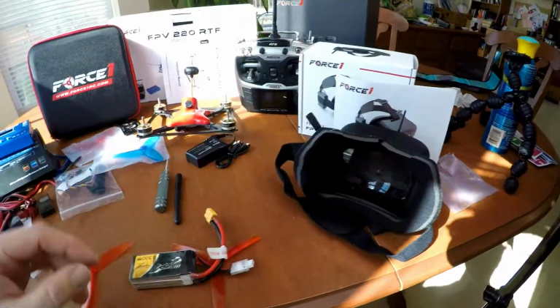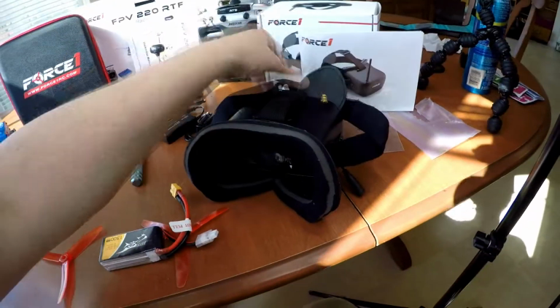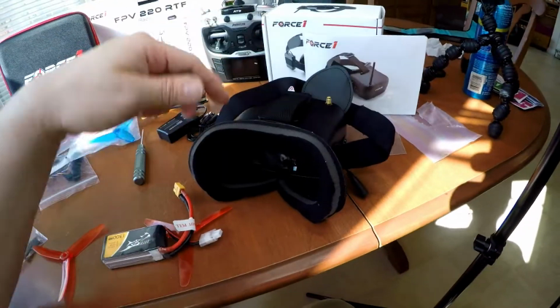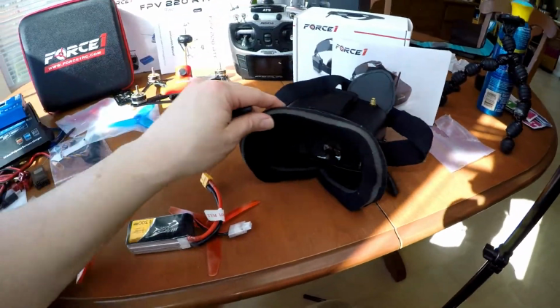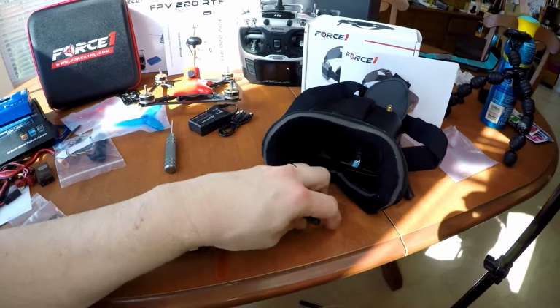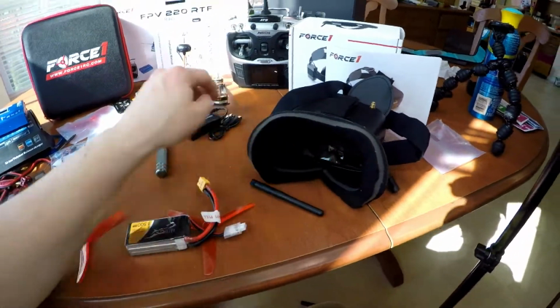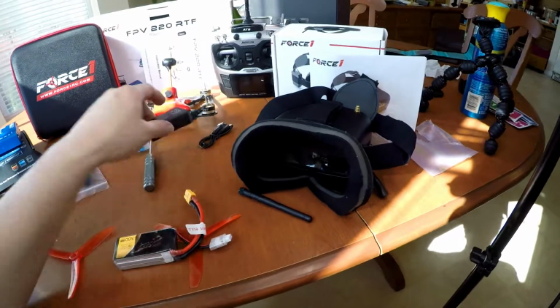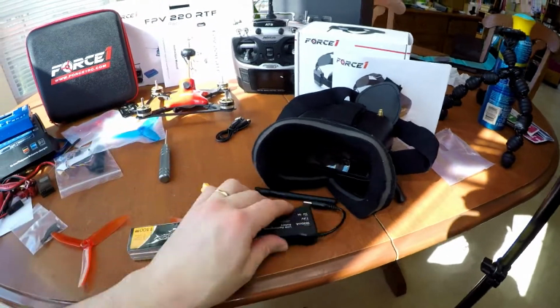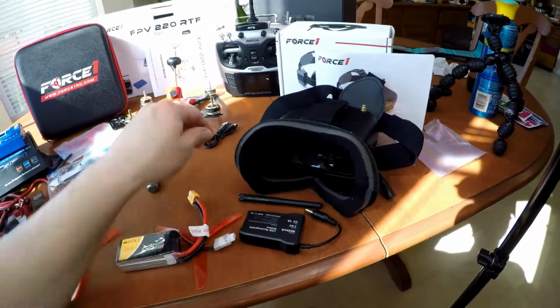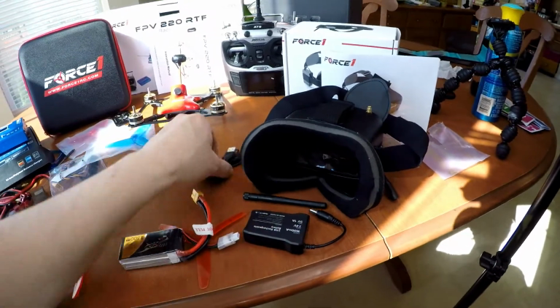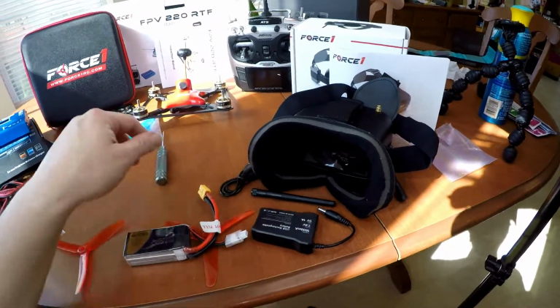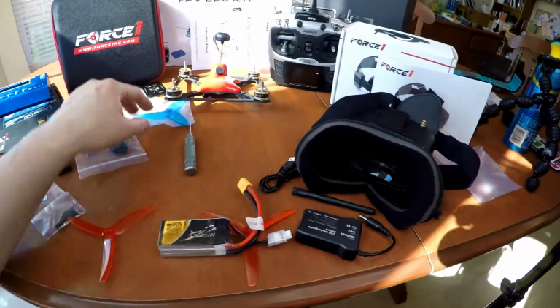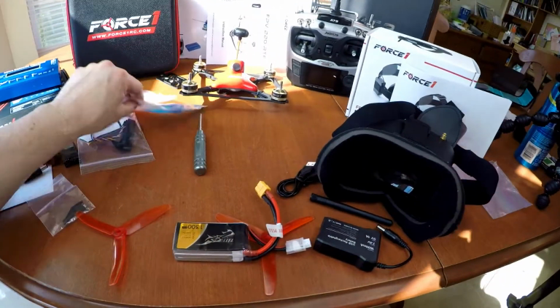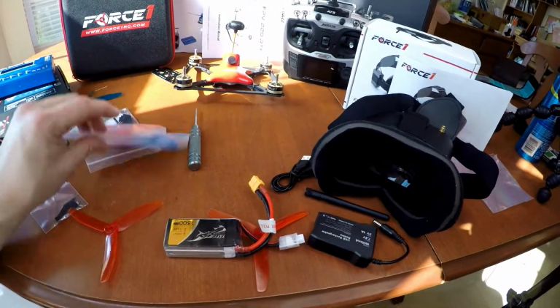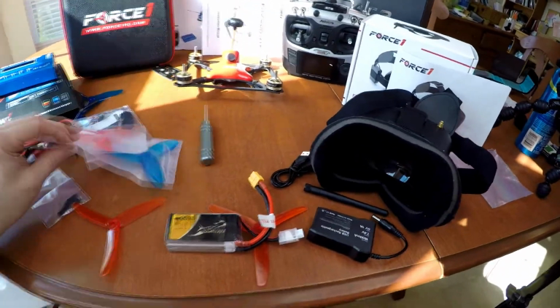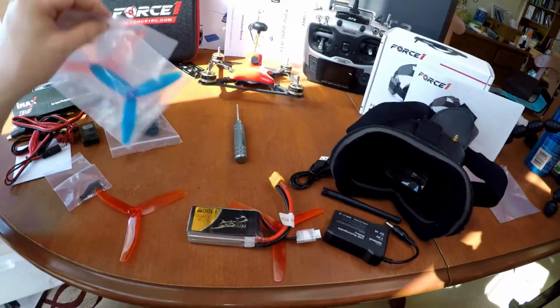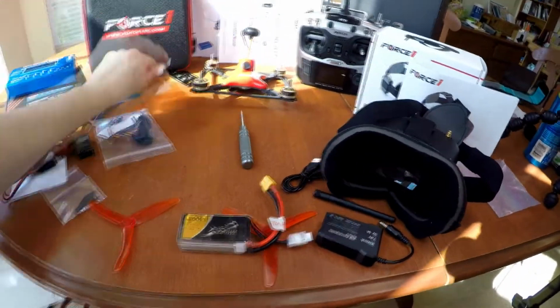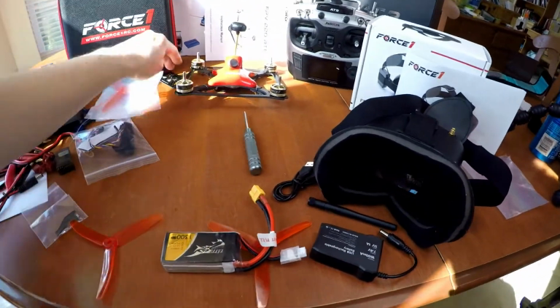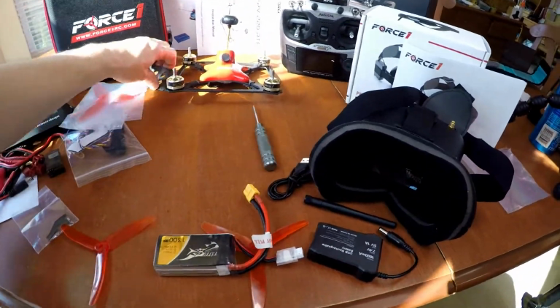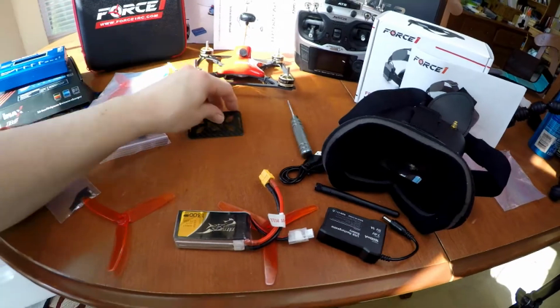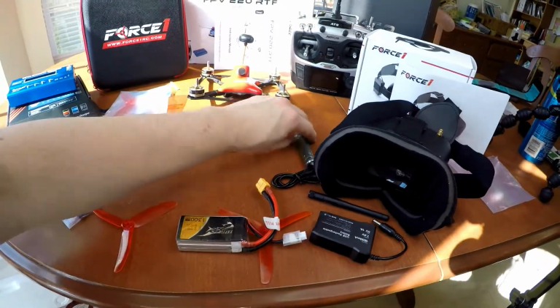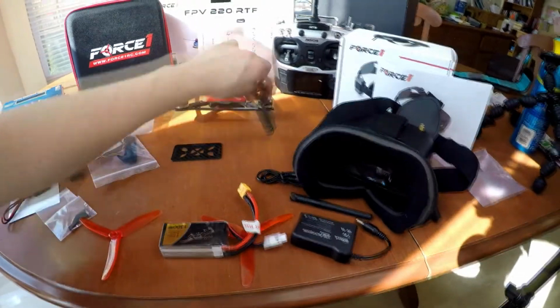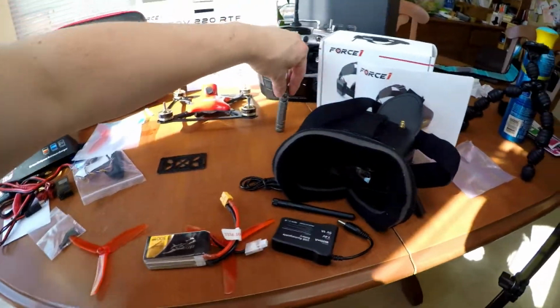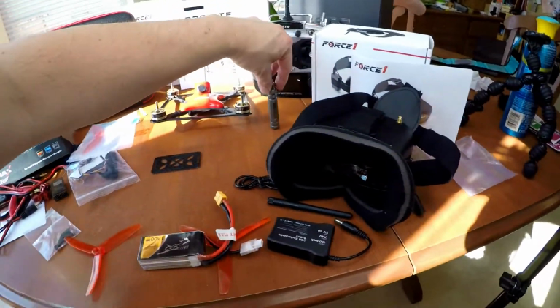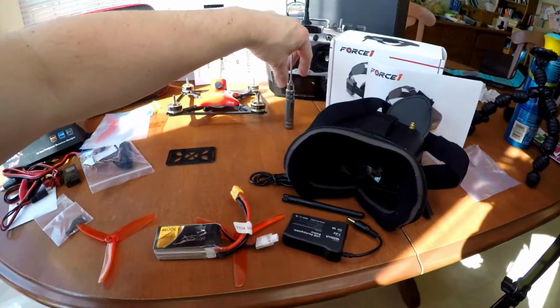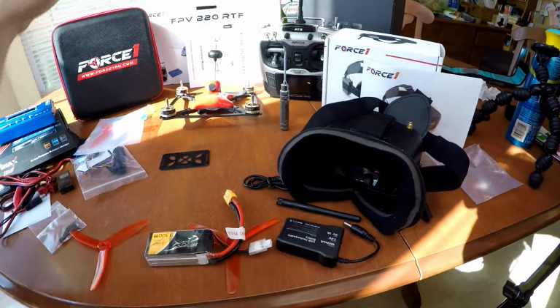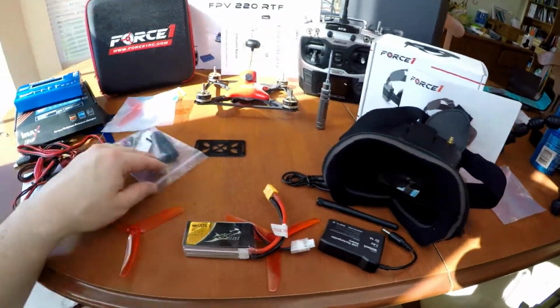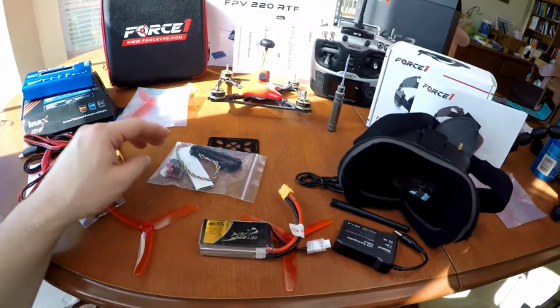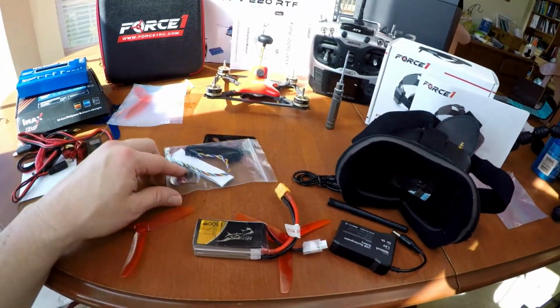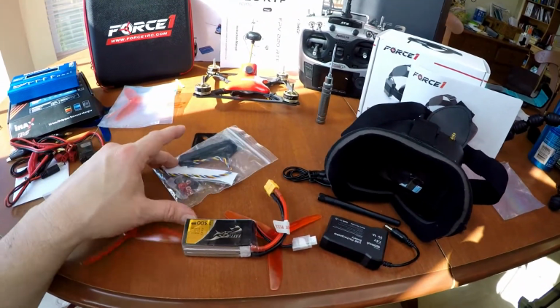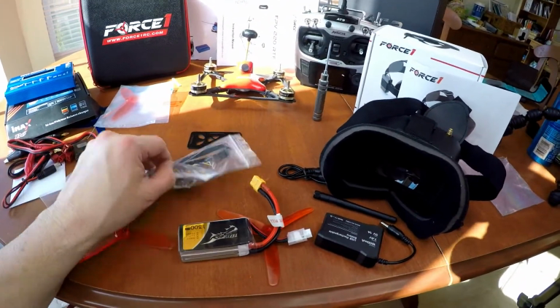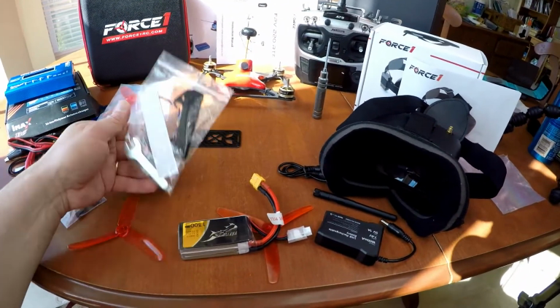The package includes the transmitter, the balanced charger, the goggles. It's a great deal. I was really impressed — it came with the batteries as well. Everything you need. It's like they really thought of everything. There's nothing here that you don't need.